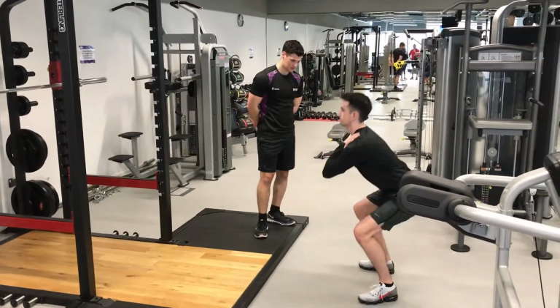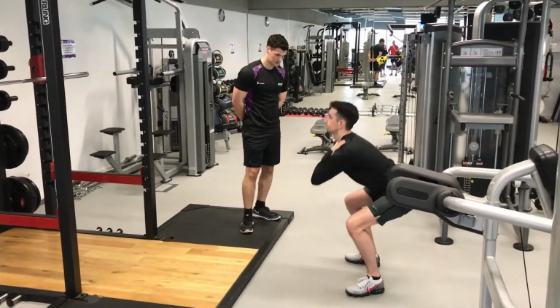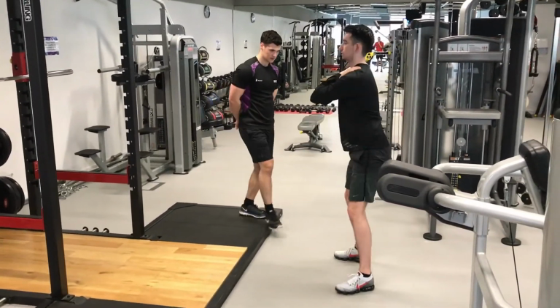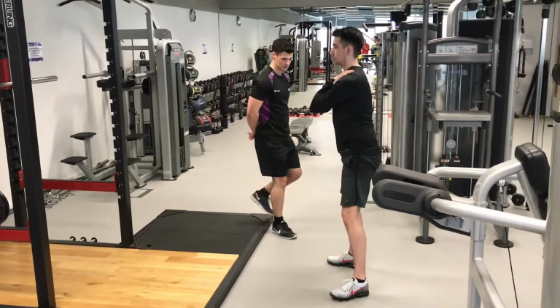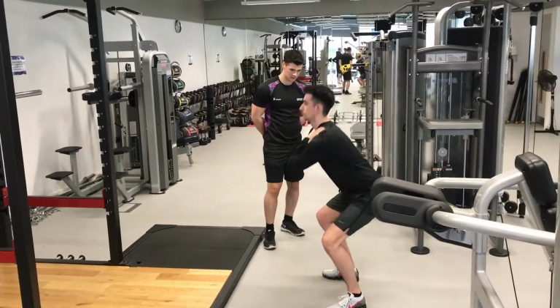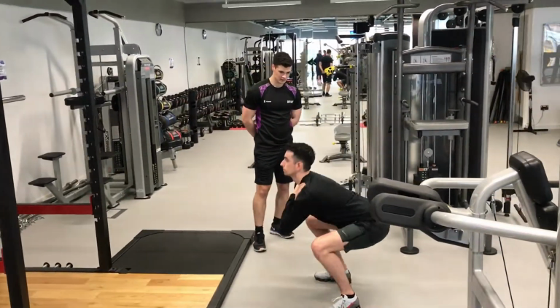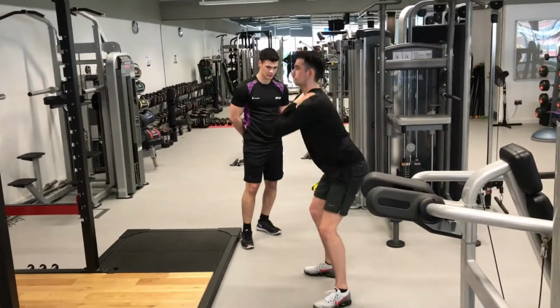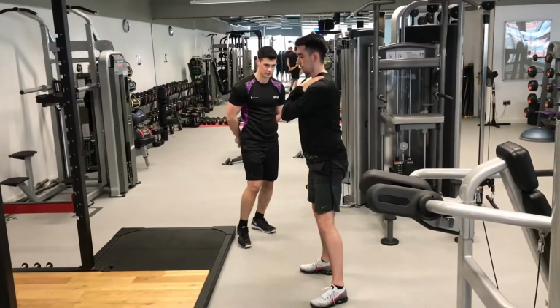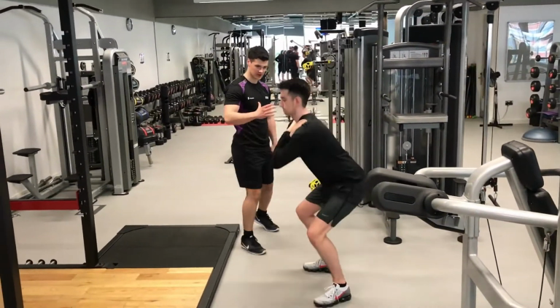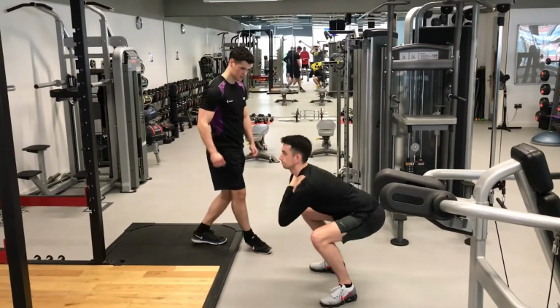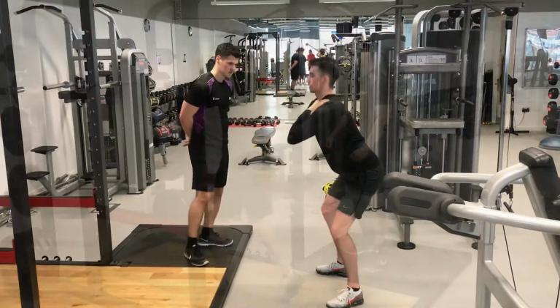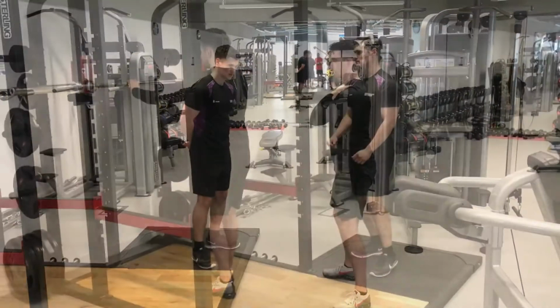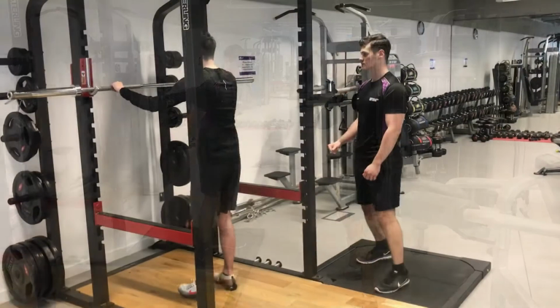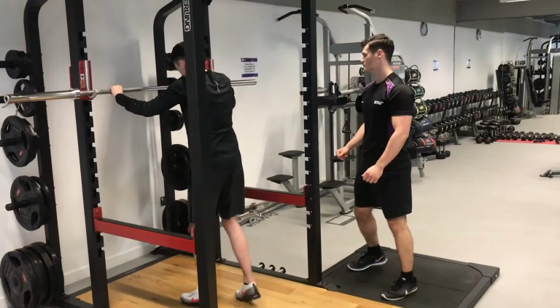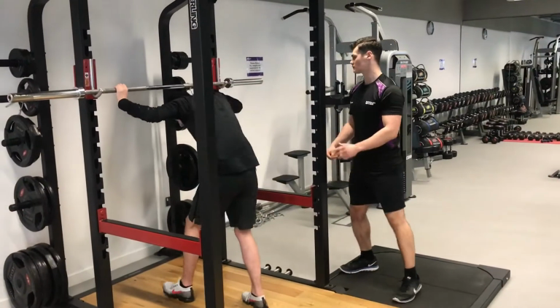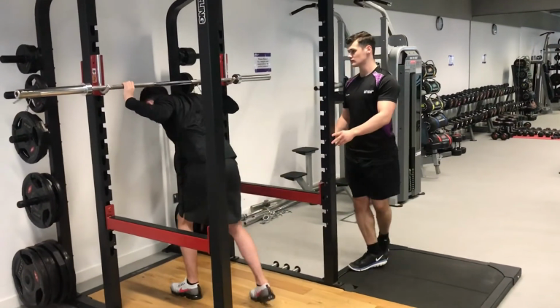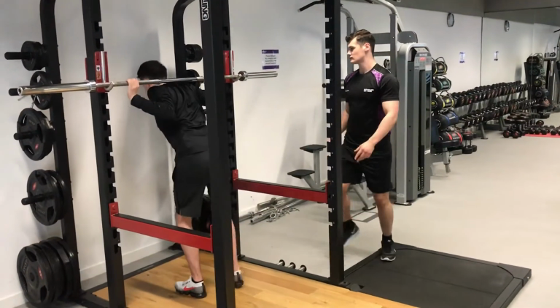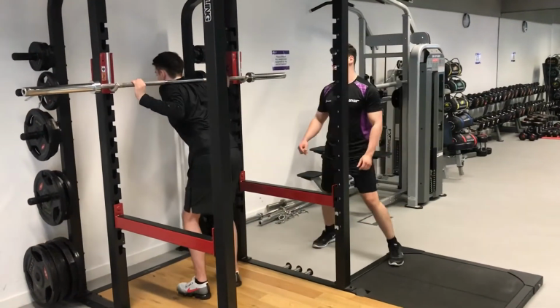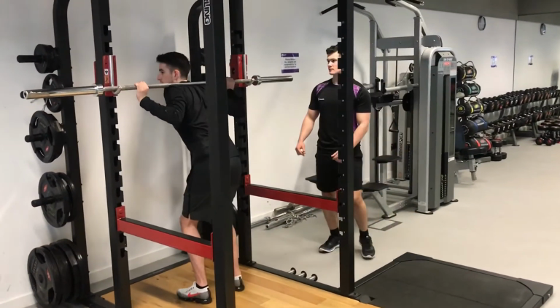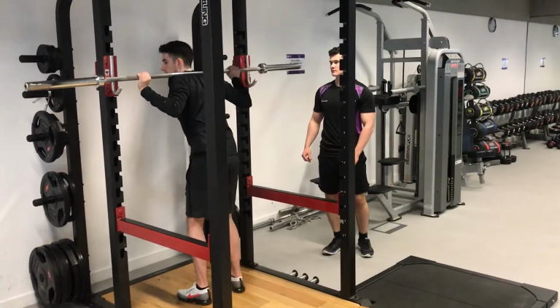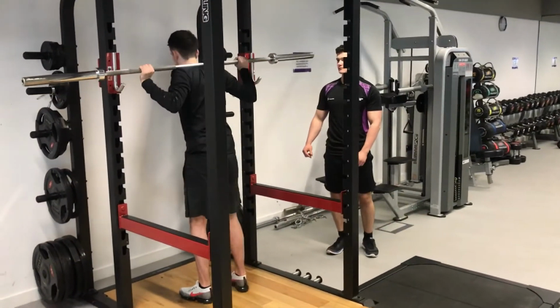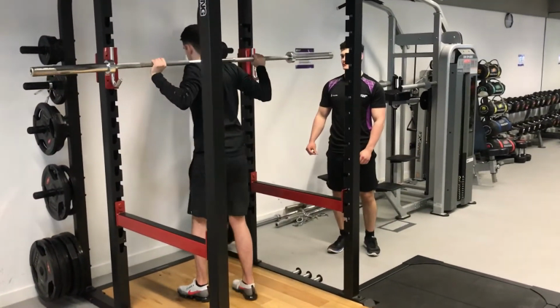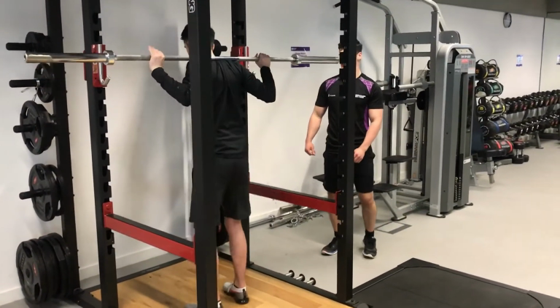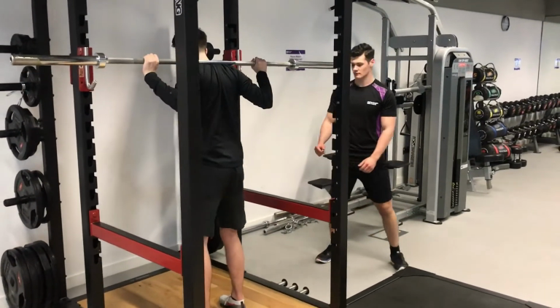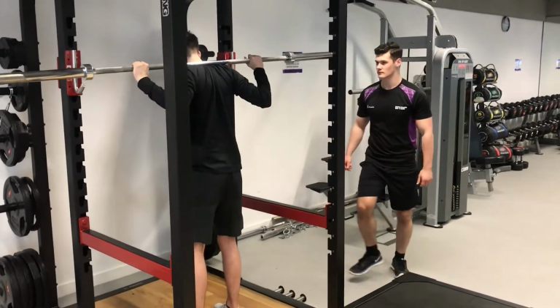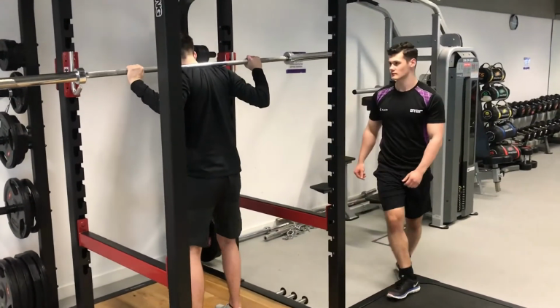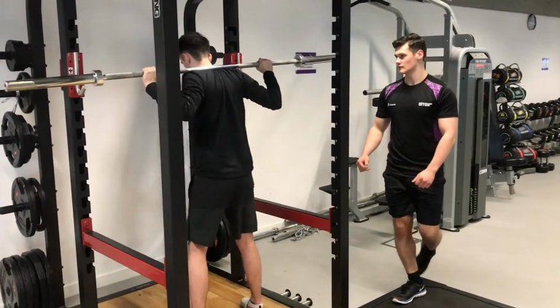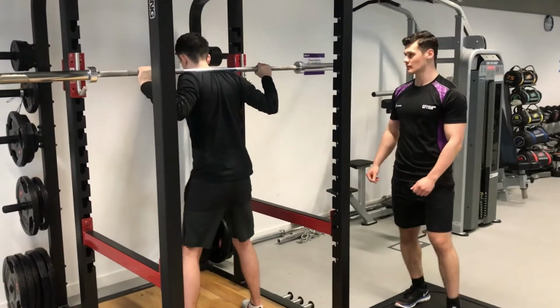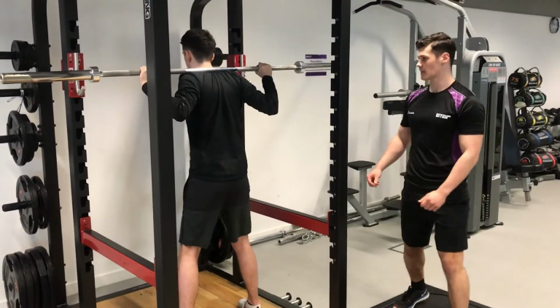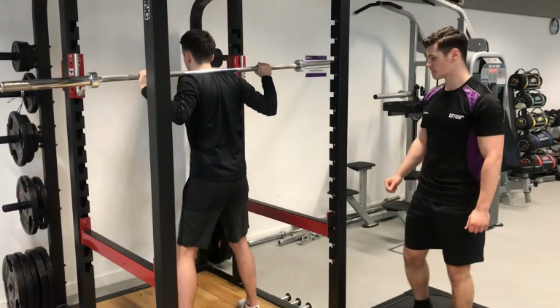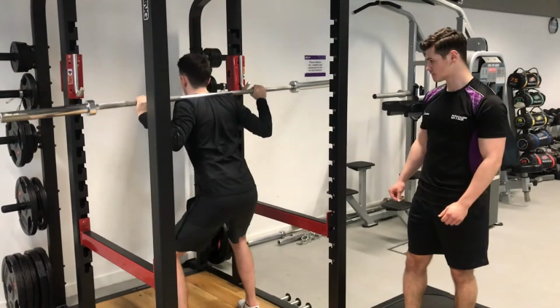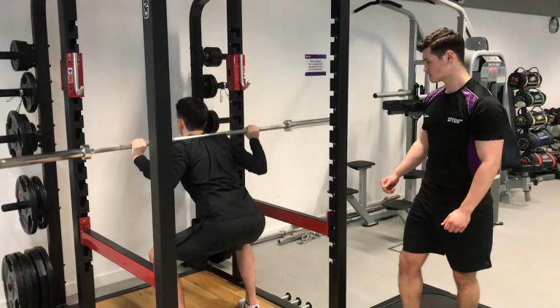I explained to the client to keep their chest up, hinge from the hips, keep the knees tracking out over the toes, and drive up through the heels on the way up. Once I was happy with the client's bodyweight squat, we progressed the move by adding in a weighted bar.